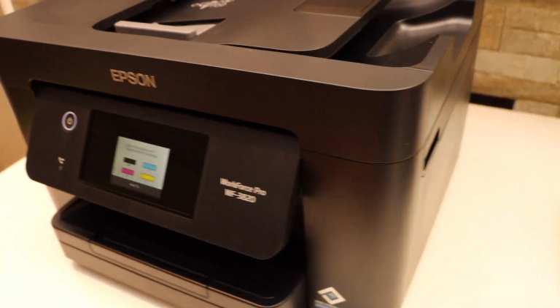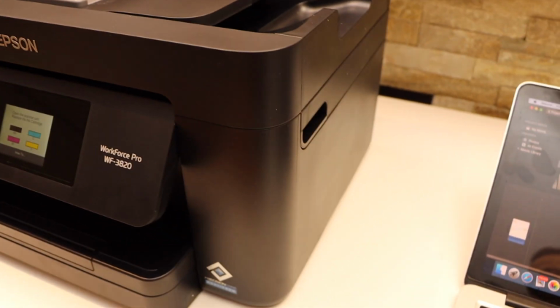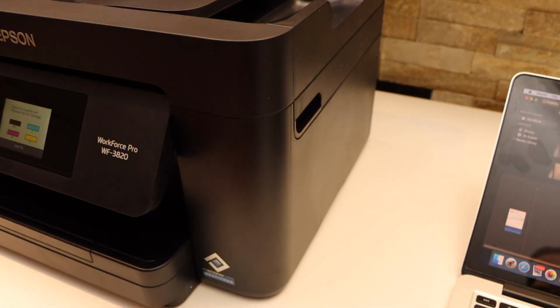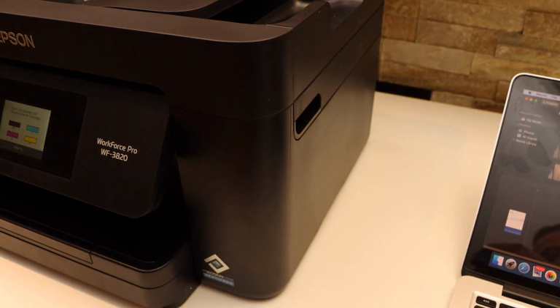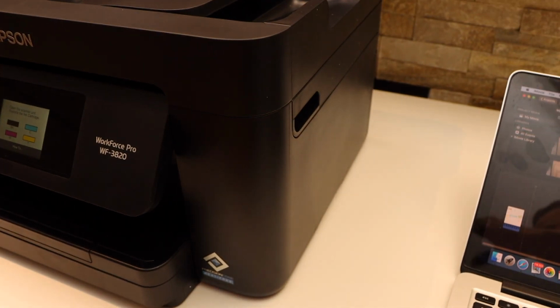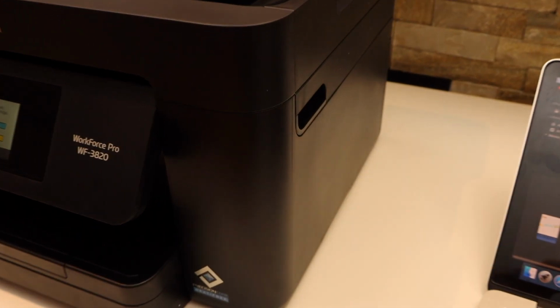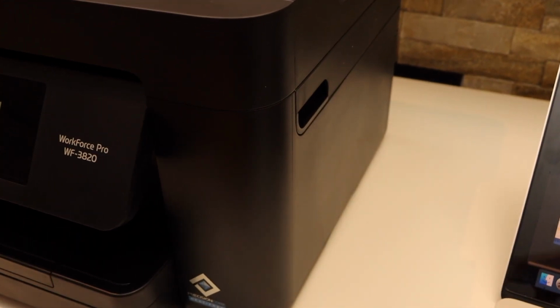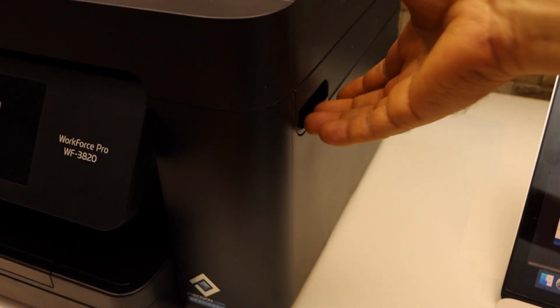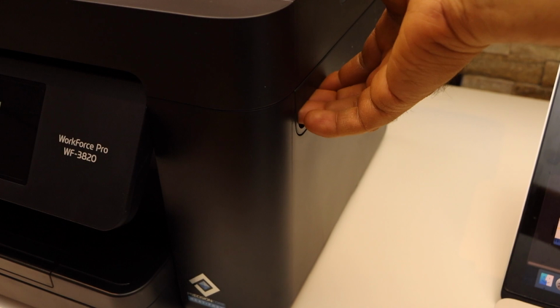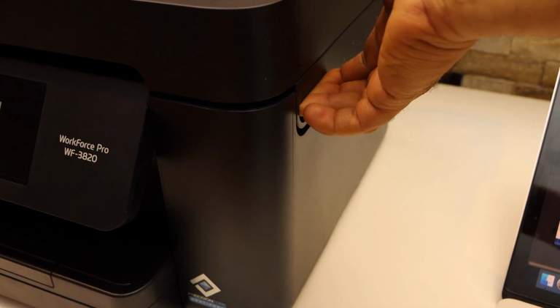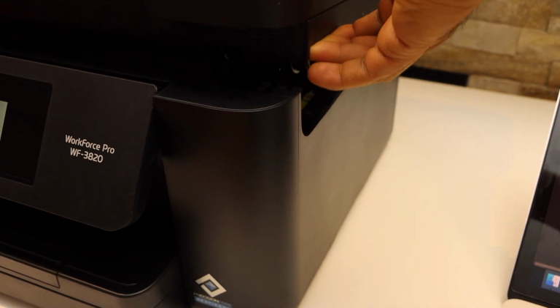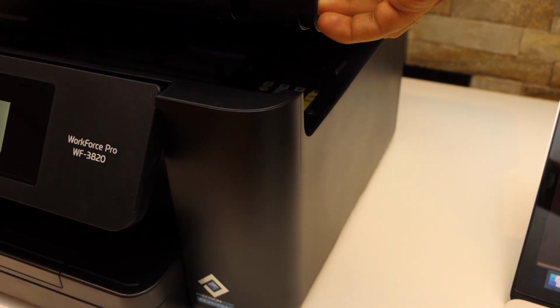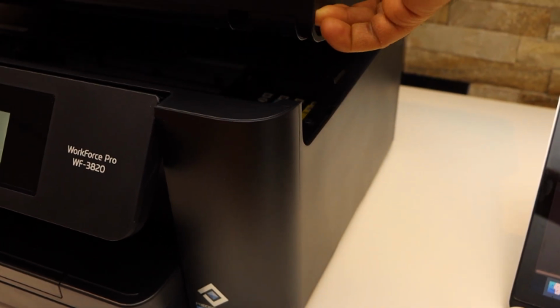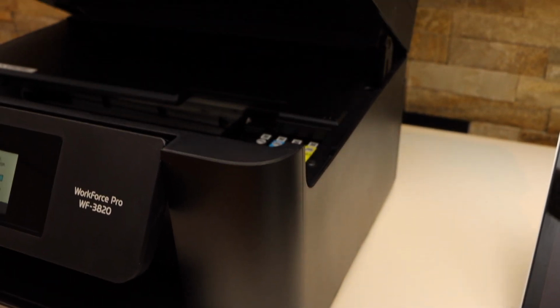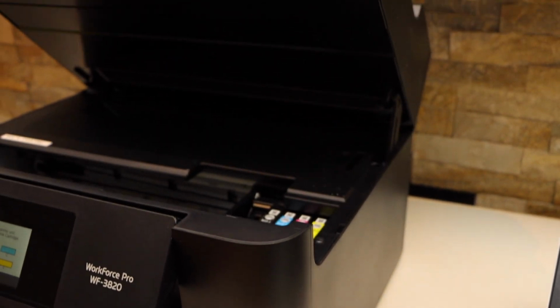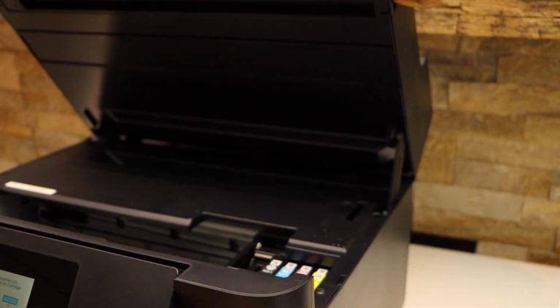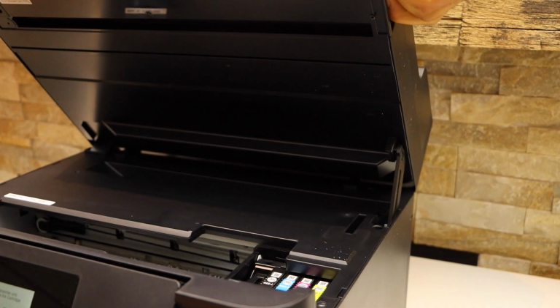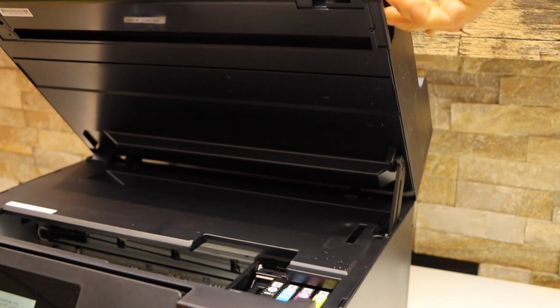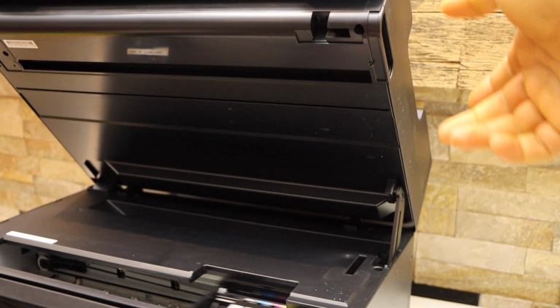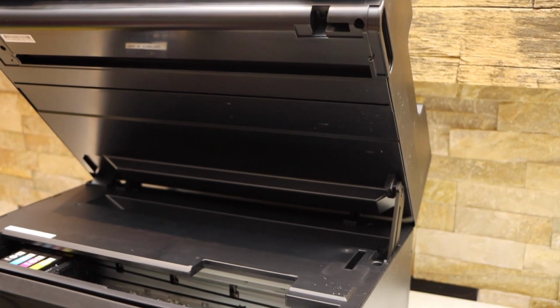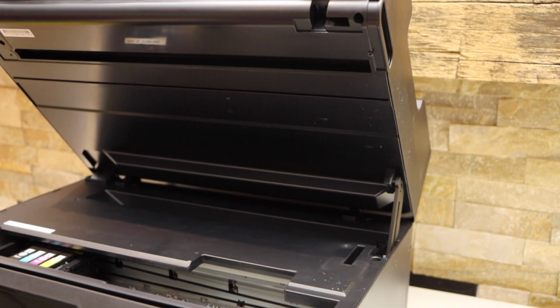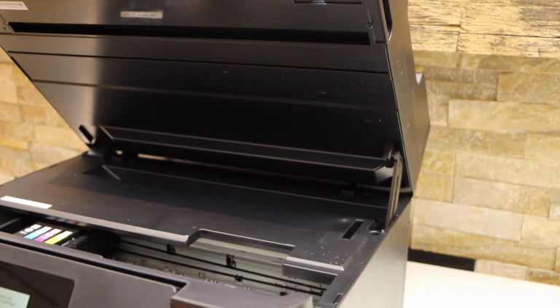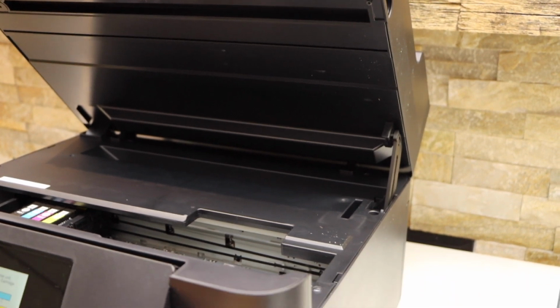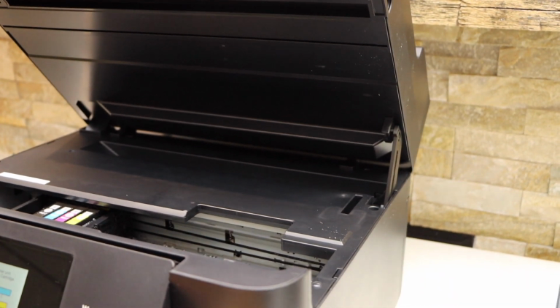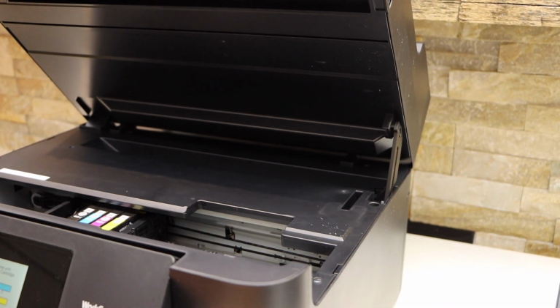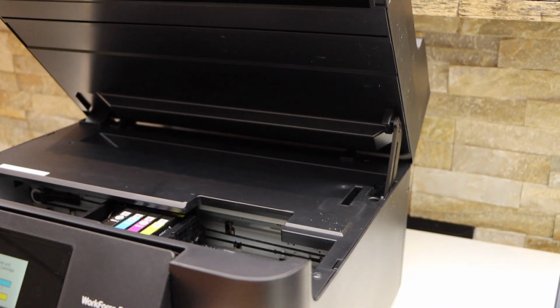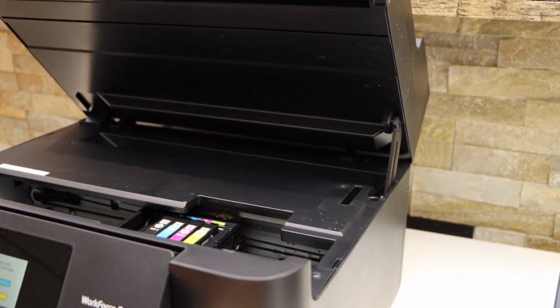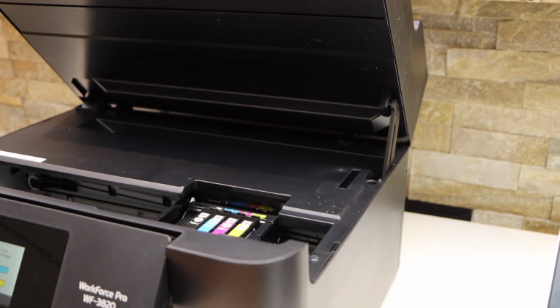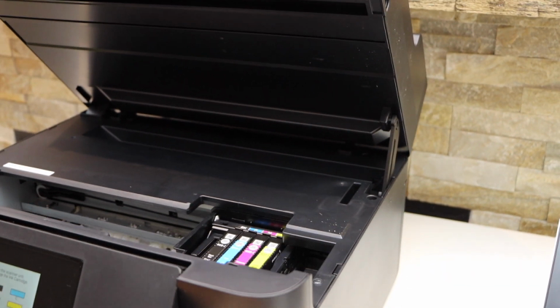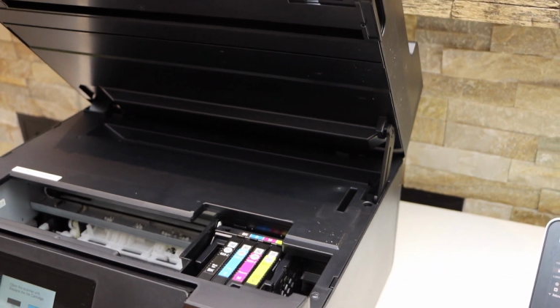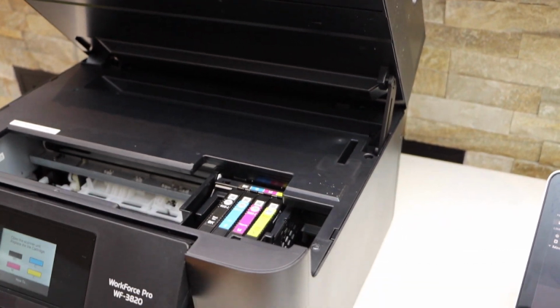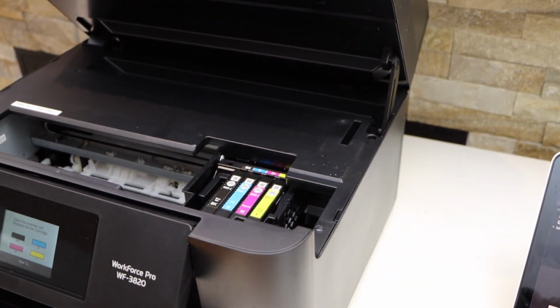You can now open the ink cartridge chamber. Lift from this side until you hear a lock sound, and wait for the ink cartridges to move and come into the corner.